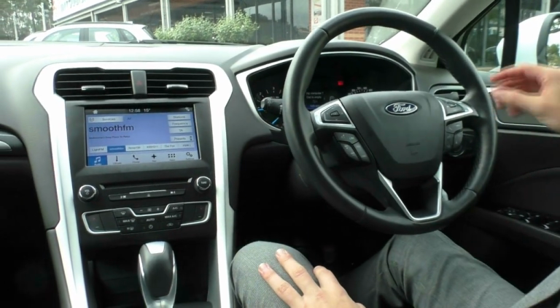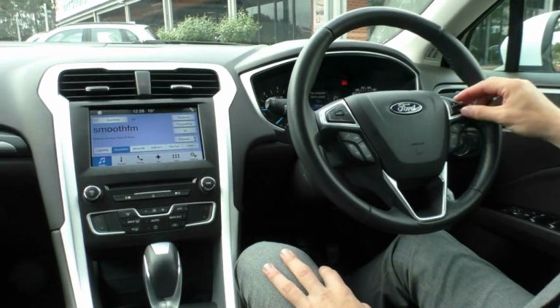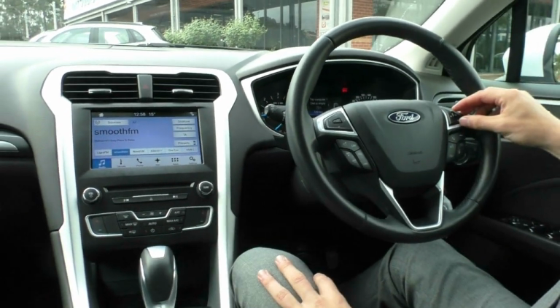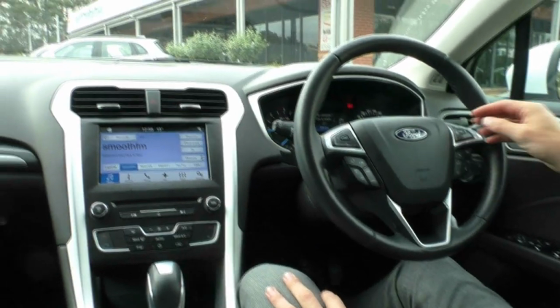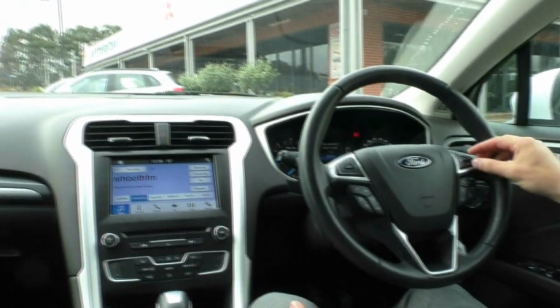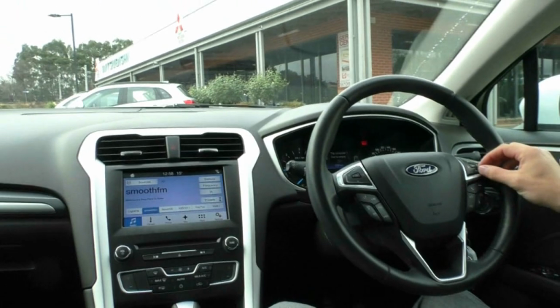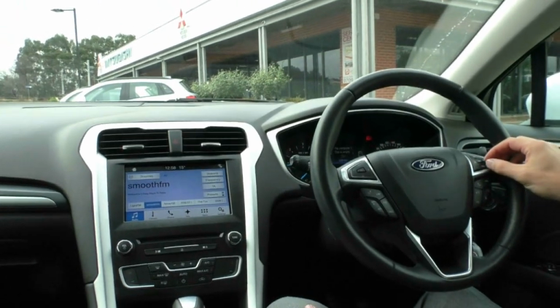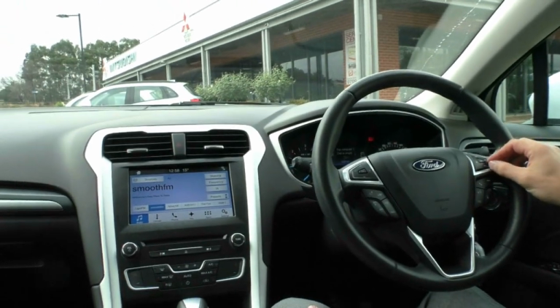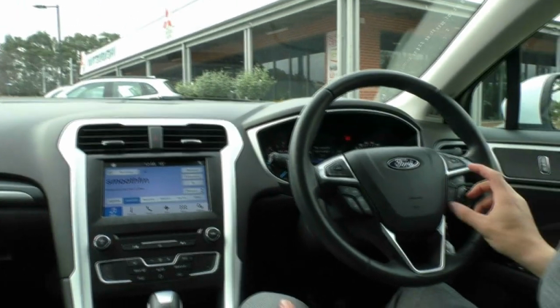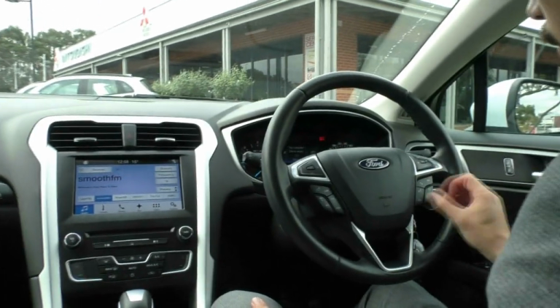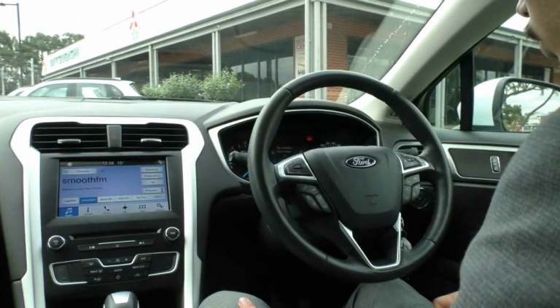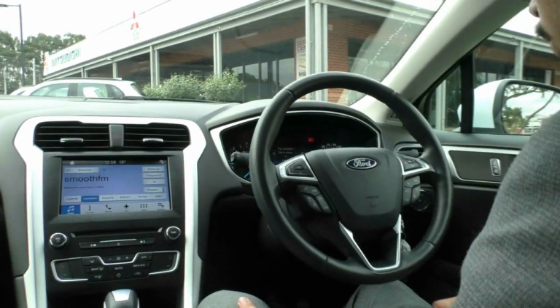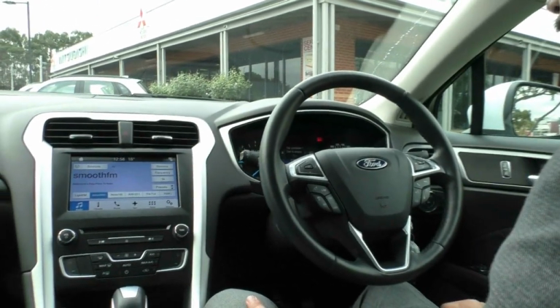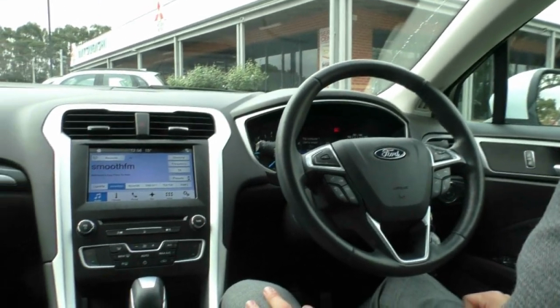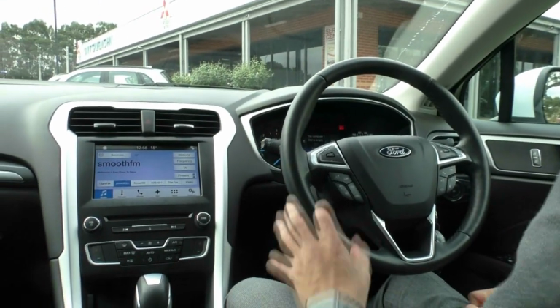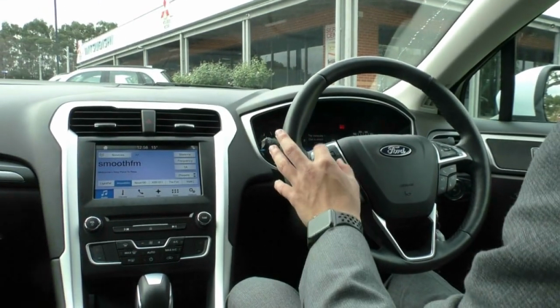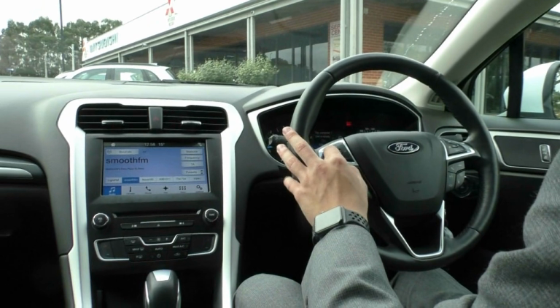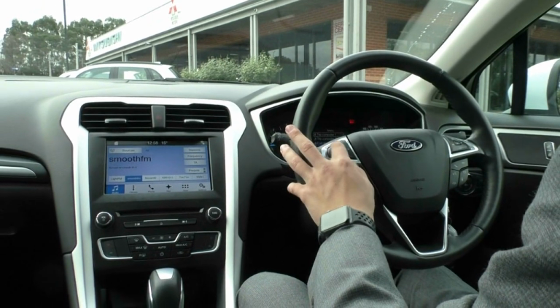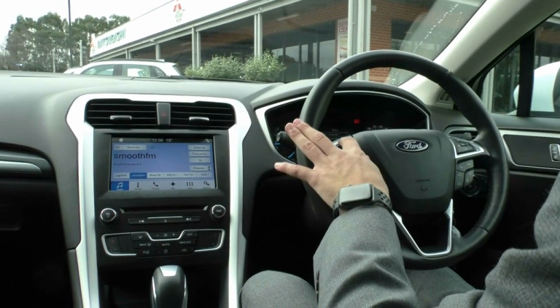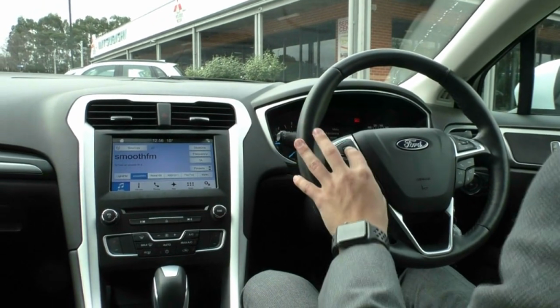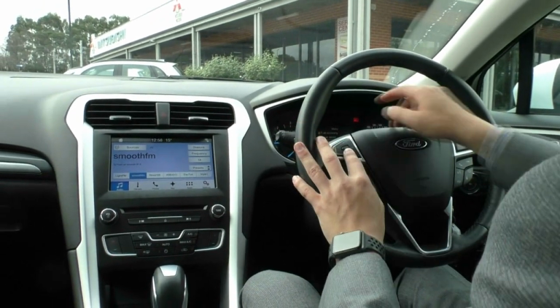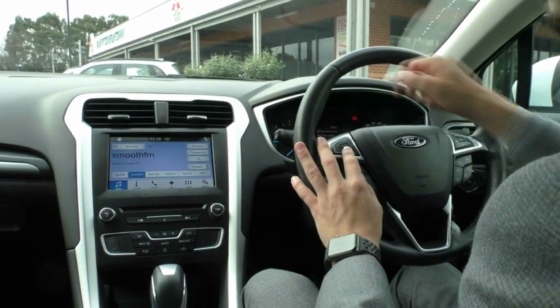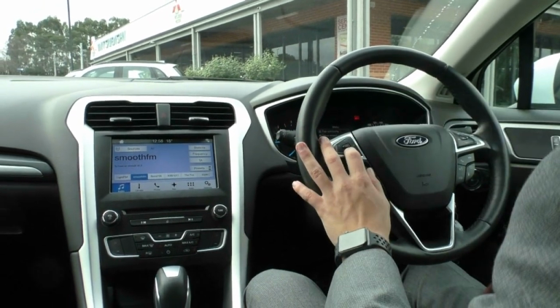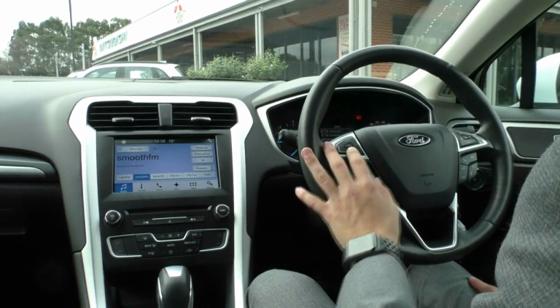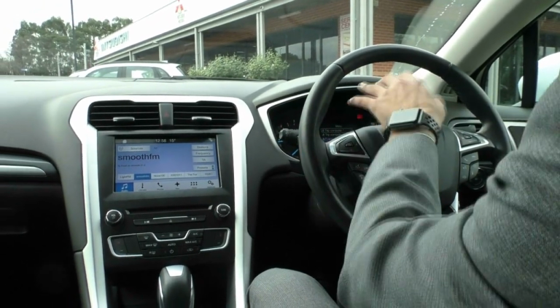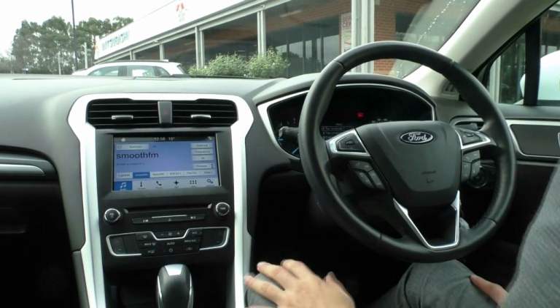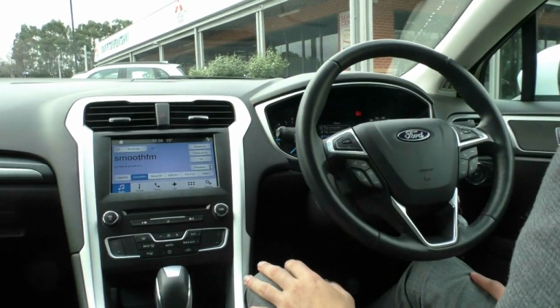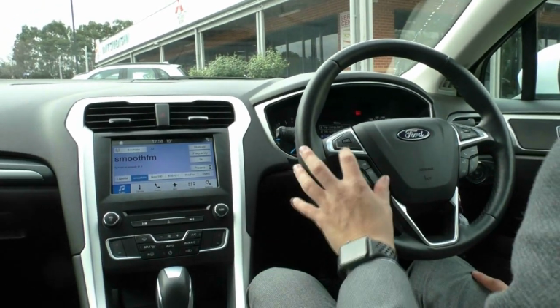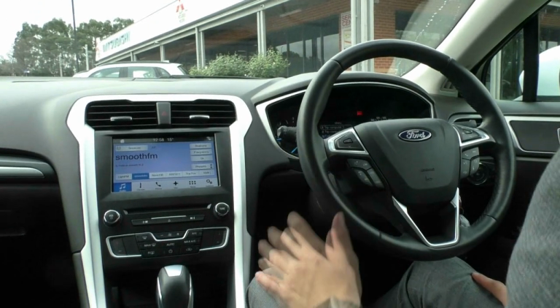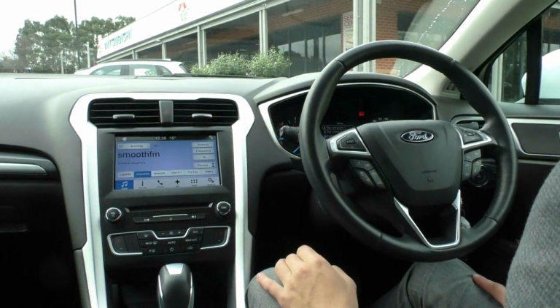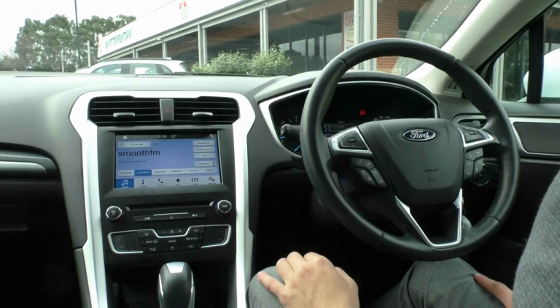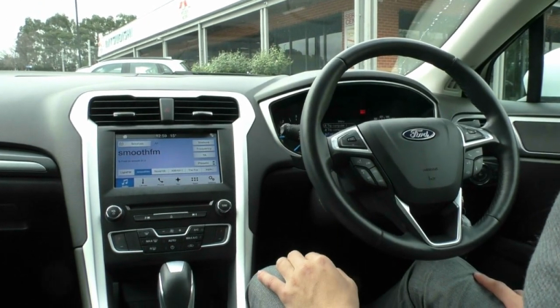On the right hand side of the steering wheel, all your volume controls and your media controls, and also all your Bluetooth controls as well. On the left hand side, all your controls for the main screen in the middle of the cluster, and also all your cruise control settings as well.